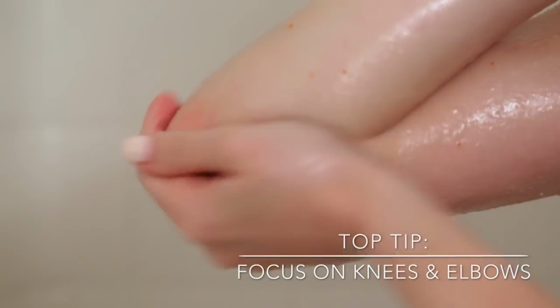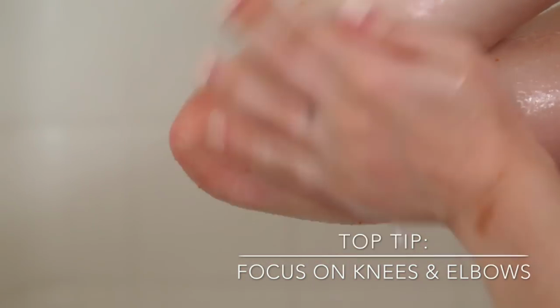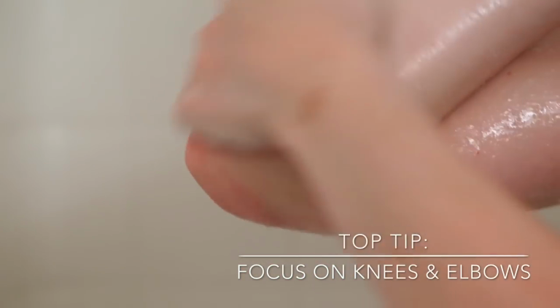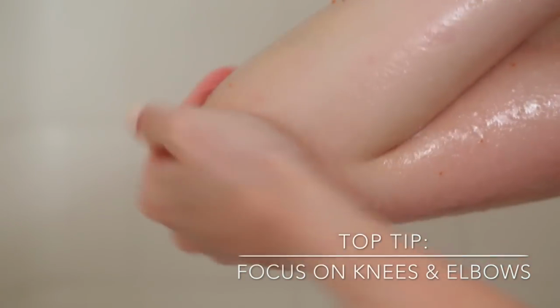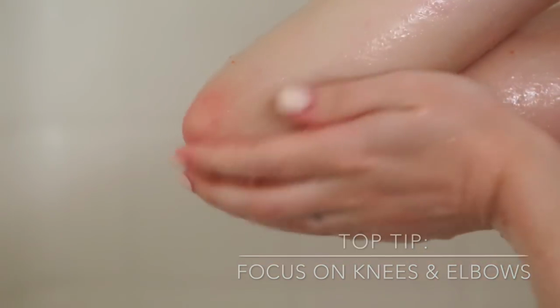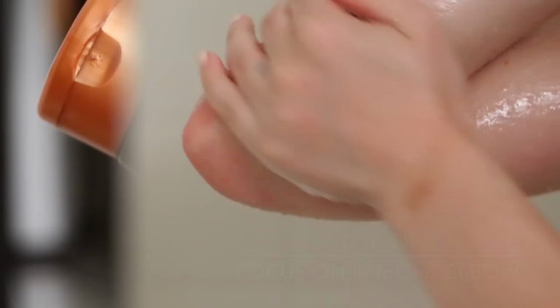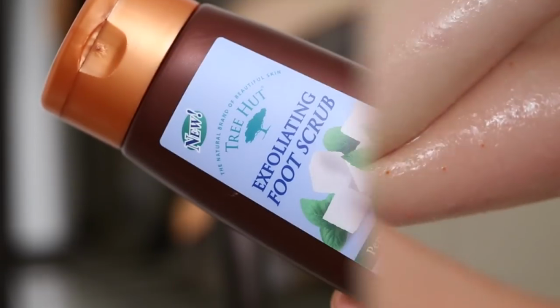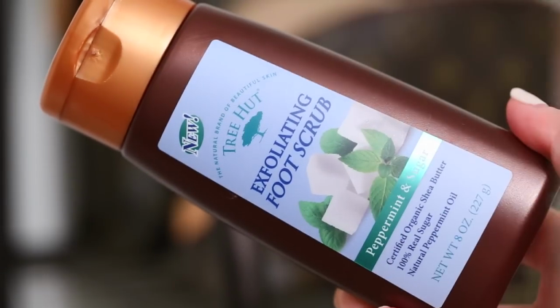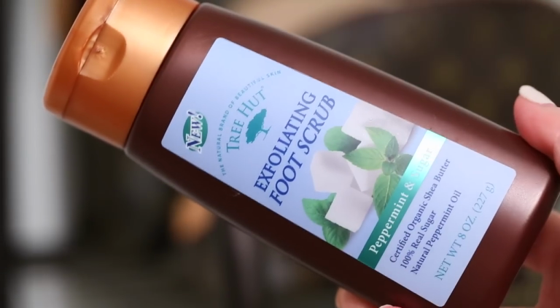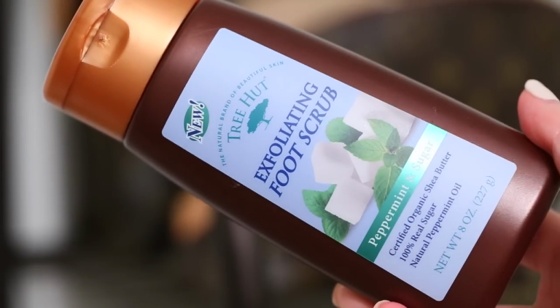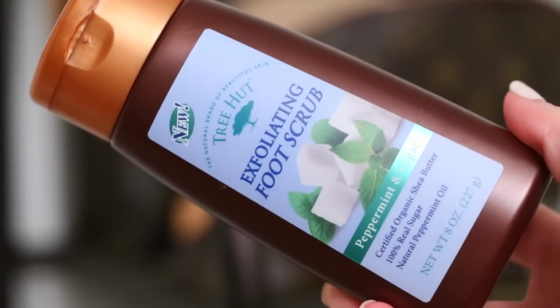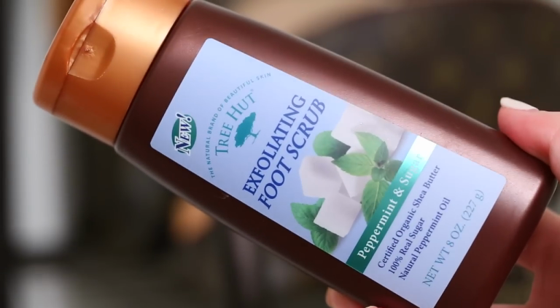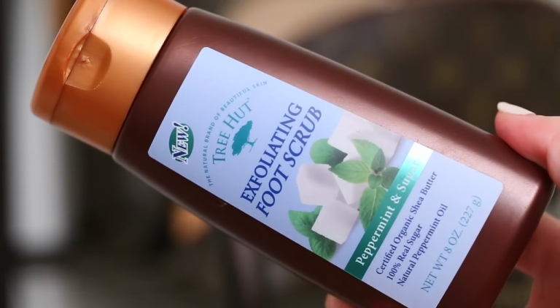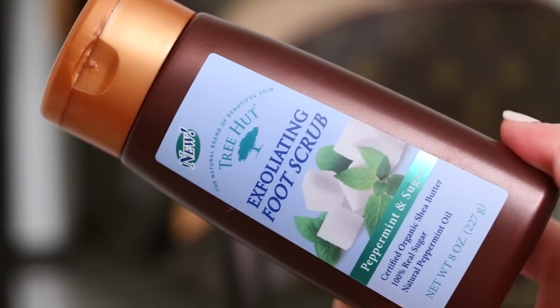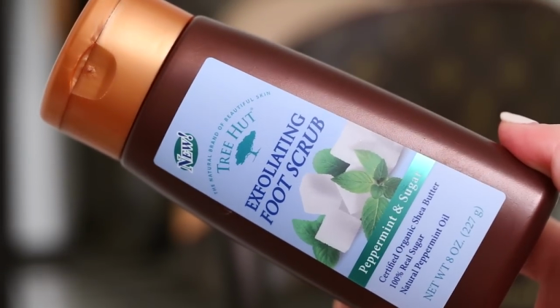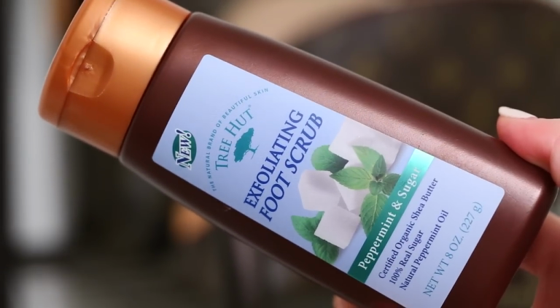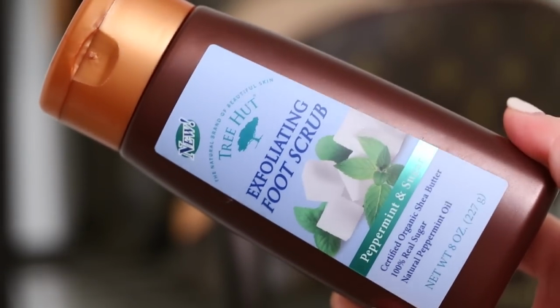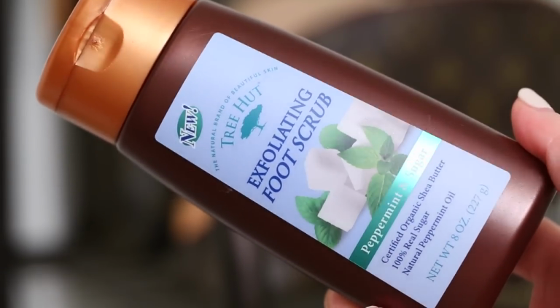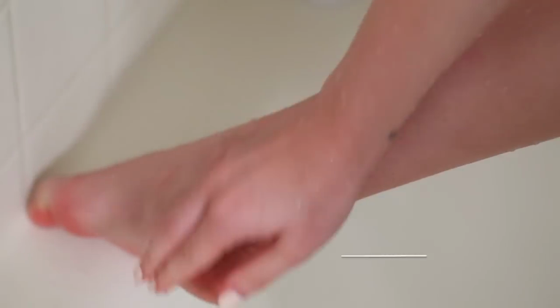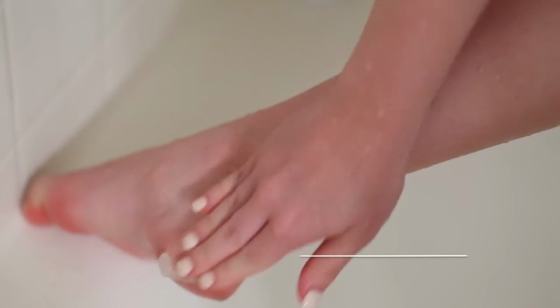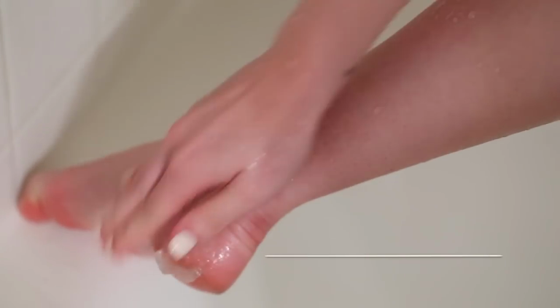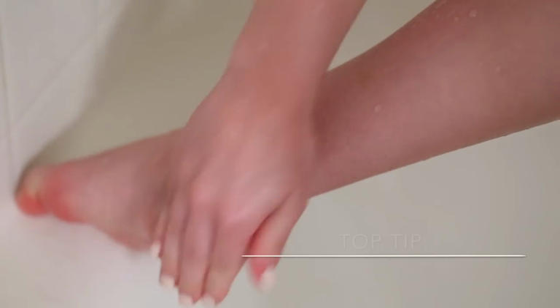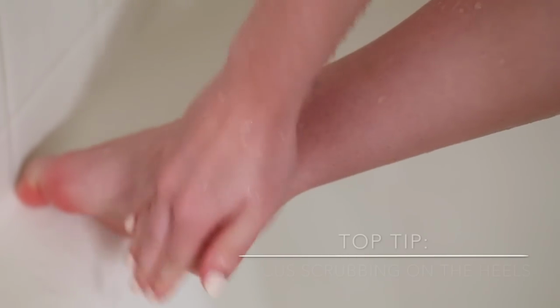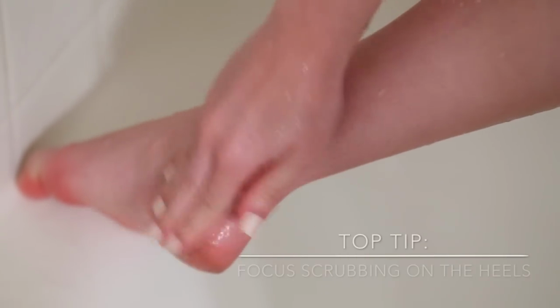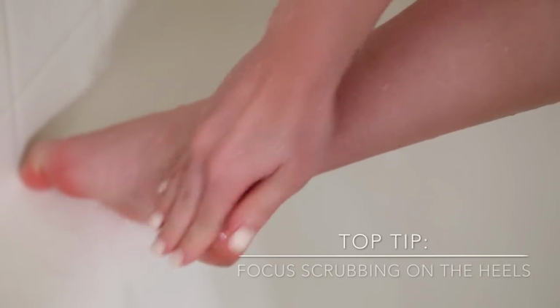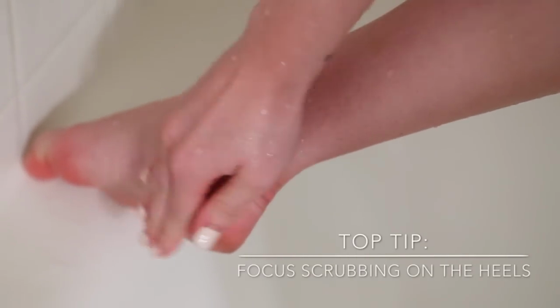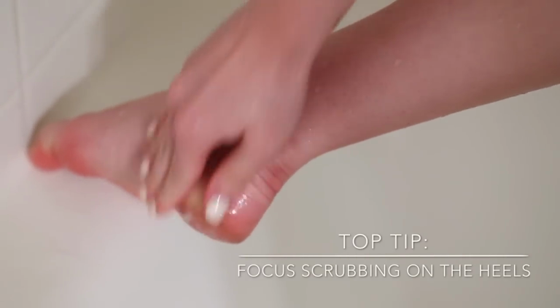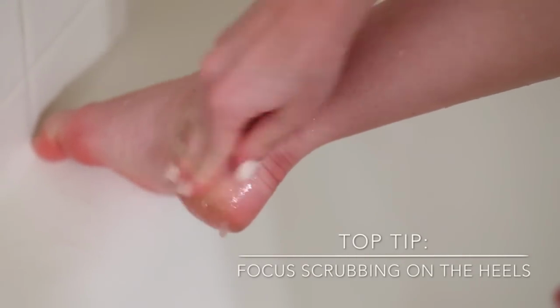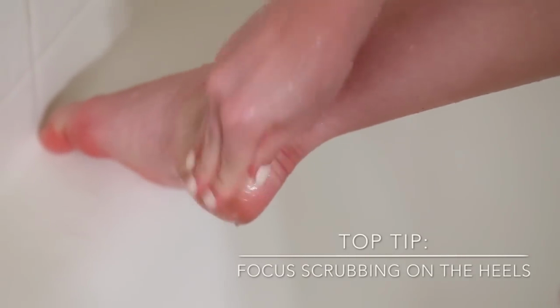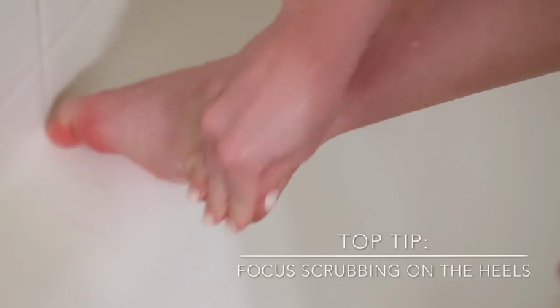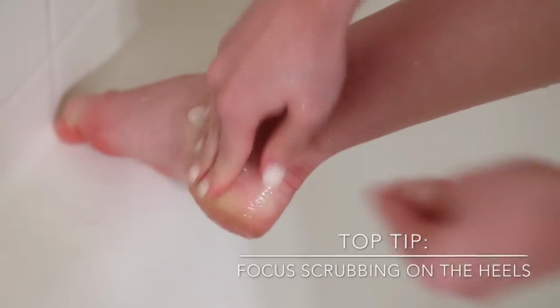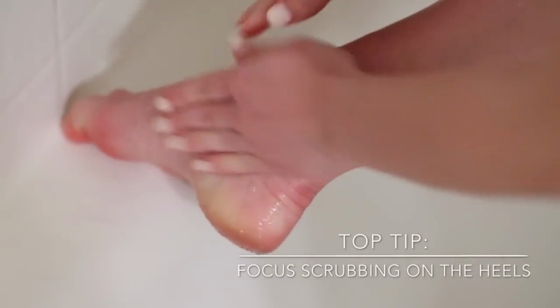Now you don't have to do this next step, but I like to use a foot scrub for my feet, which is generally much more abrasive than a body scrub and this really helps with dry calloused feet.